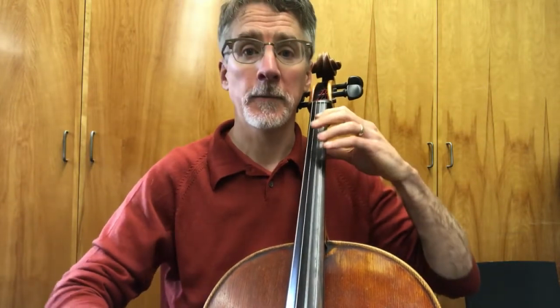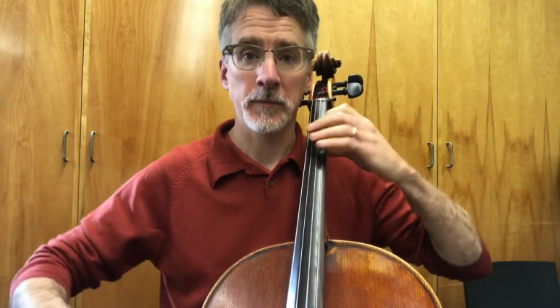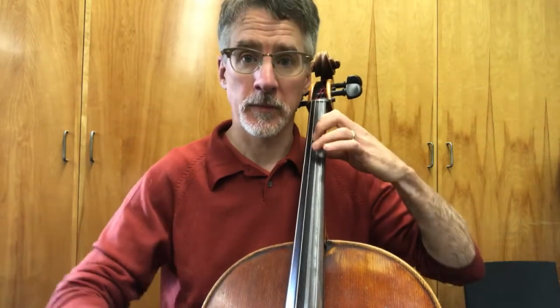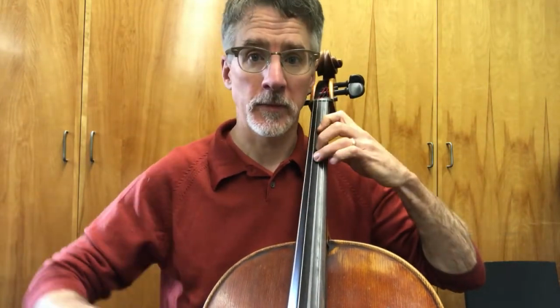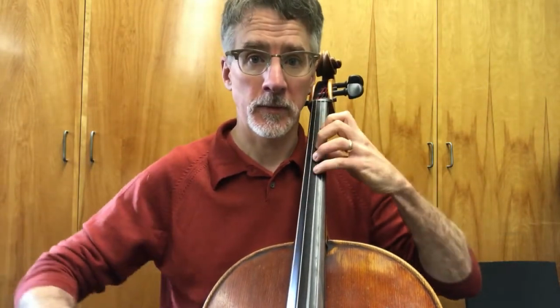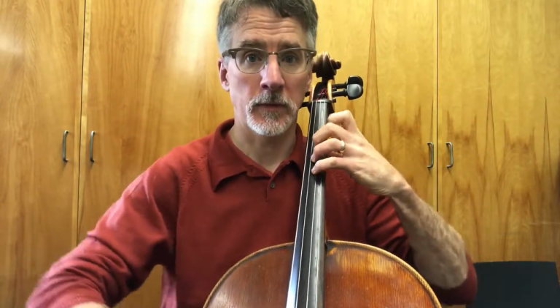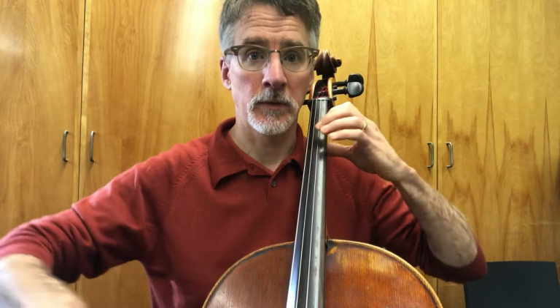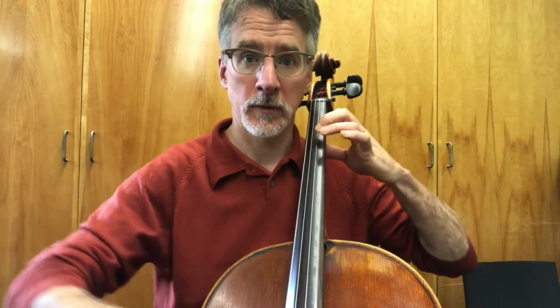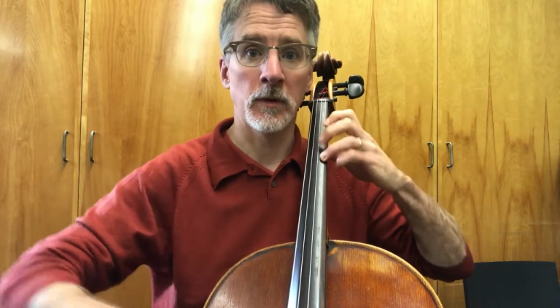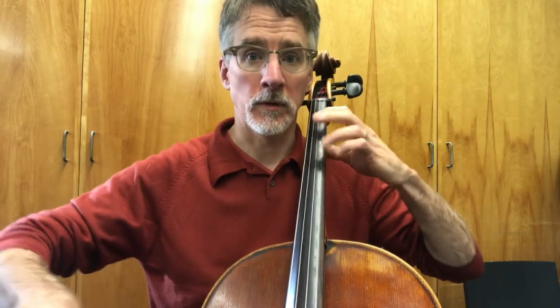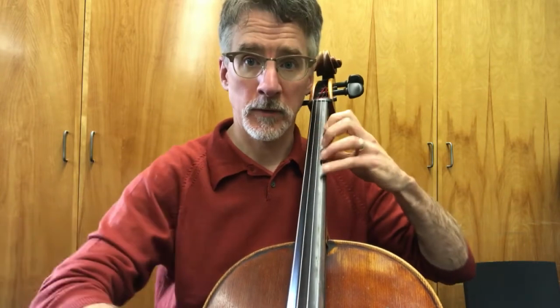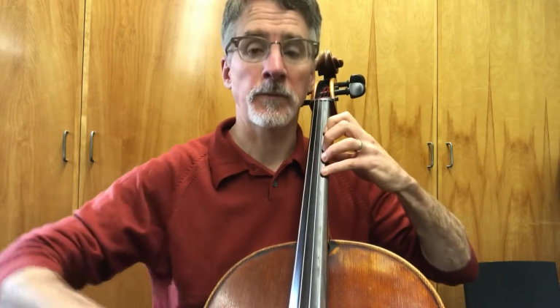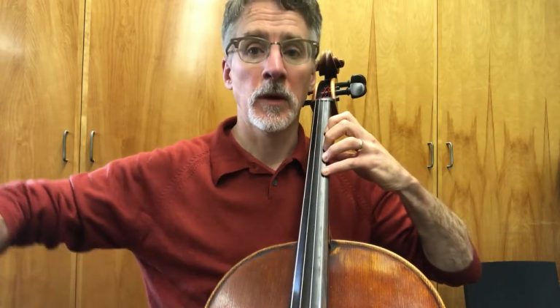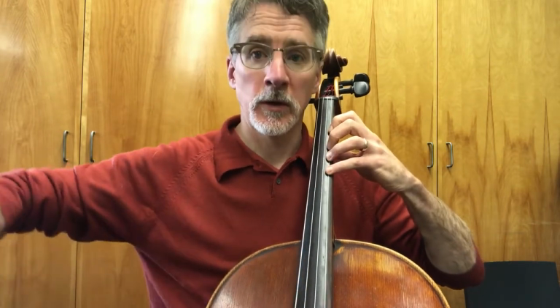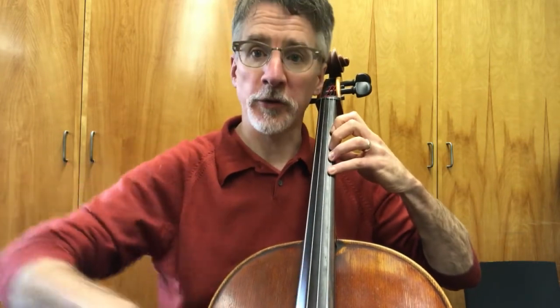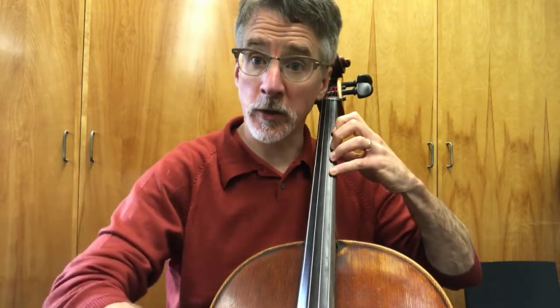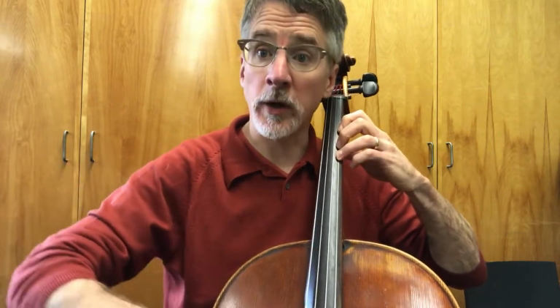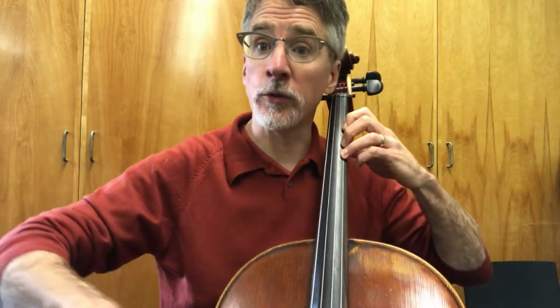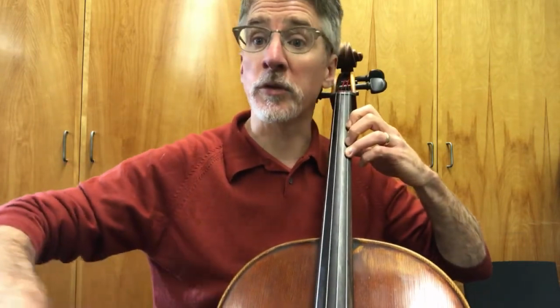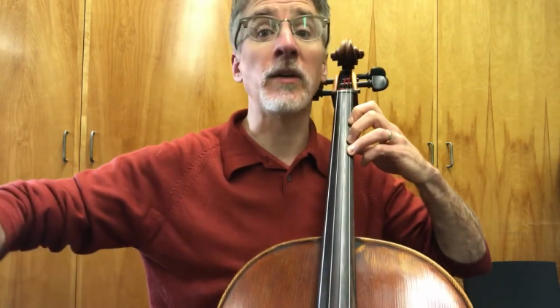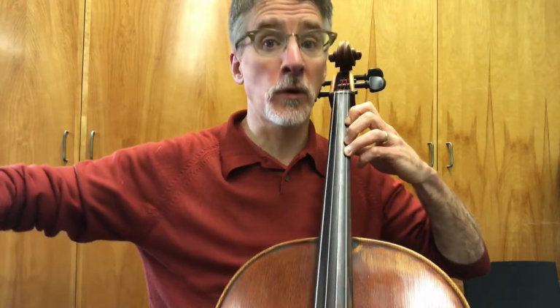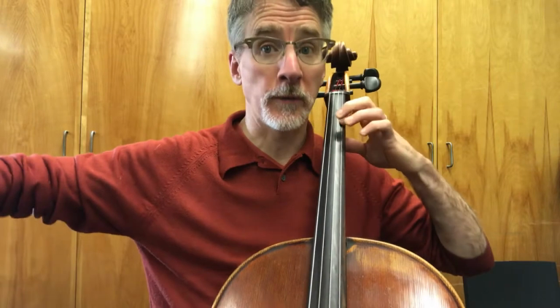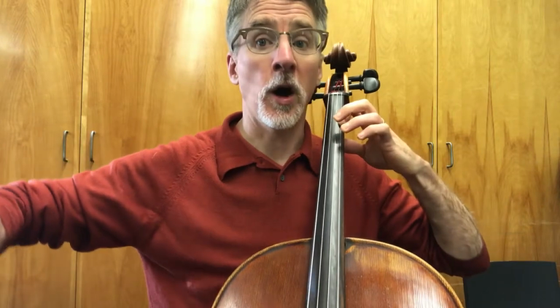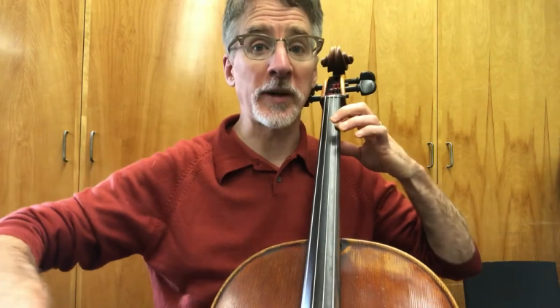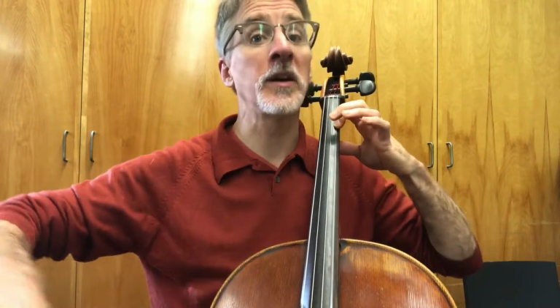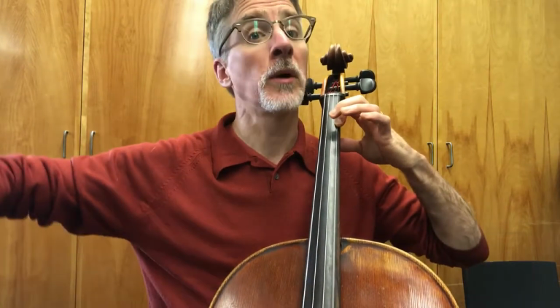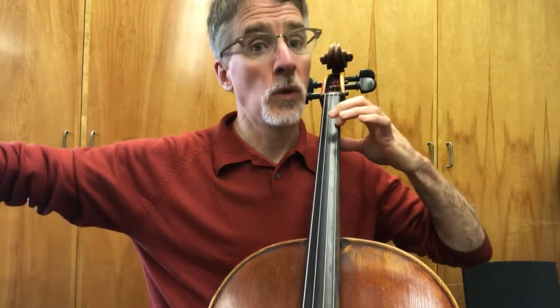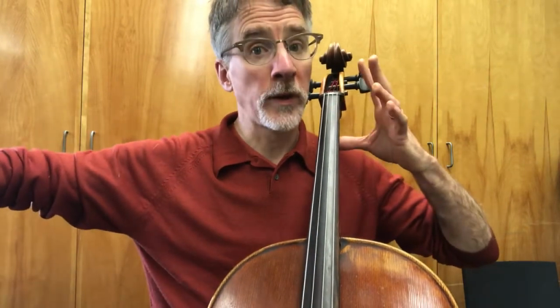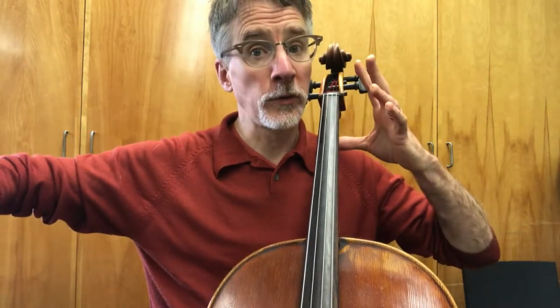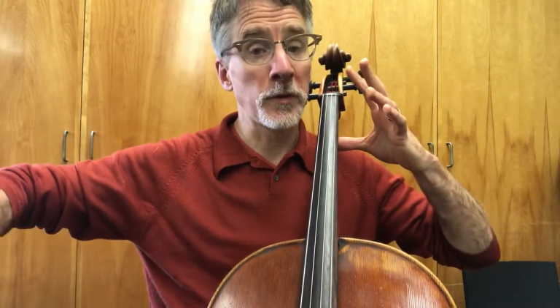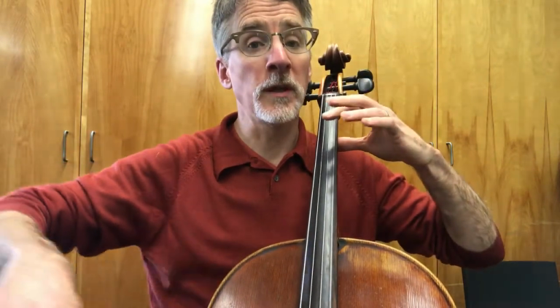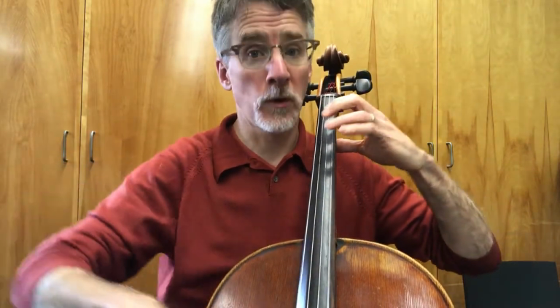So here's the long section: first long note, 1, 2, 3, 4, all the way up to the tip, 1, 2, 3, 4.